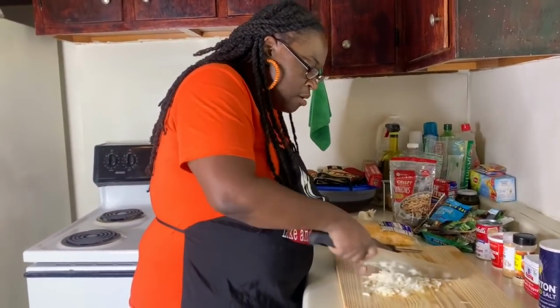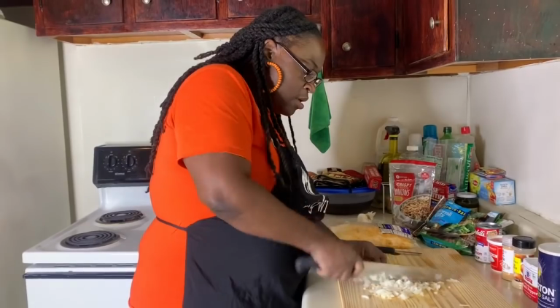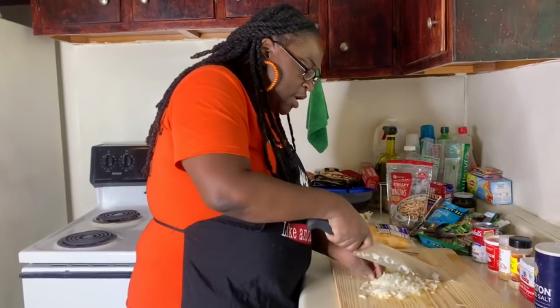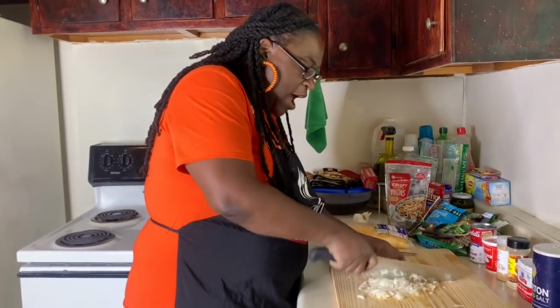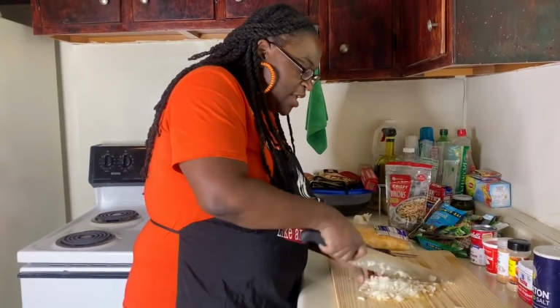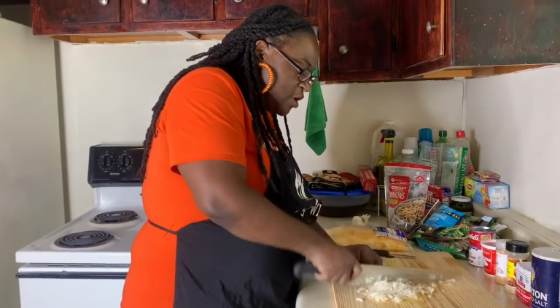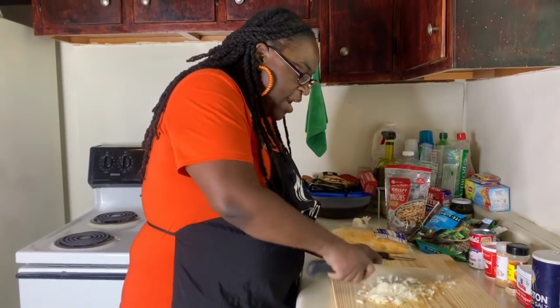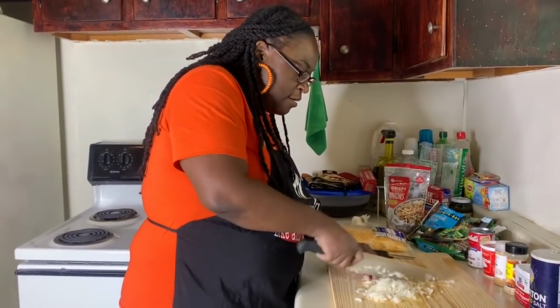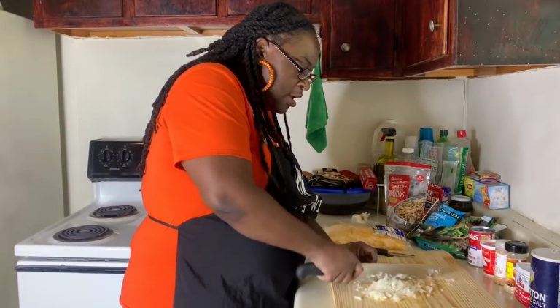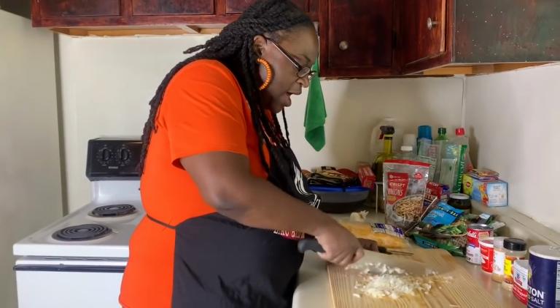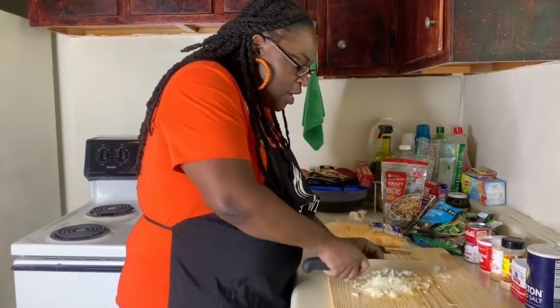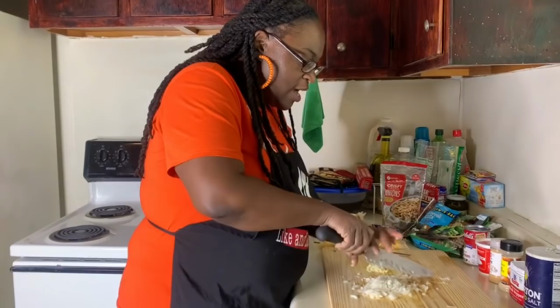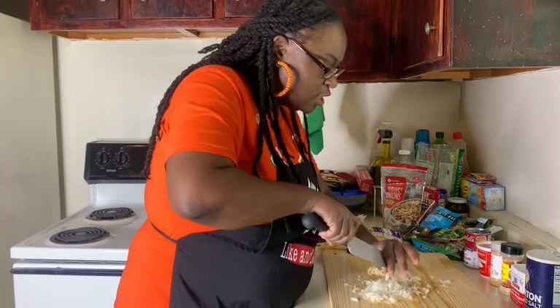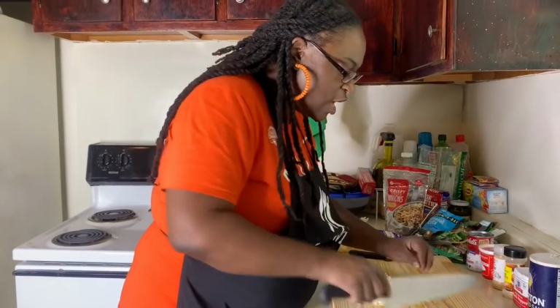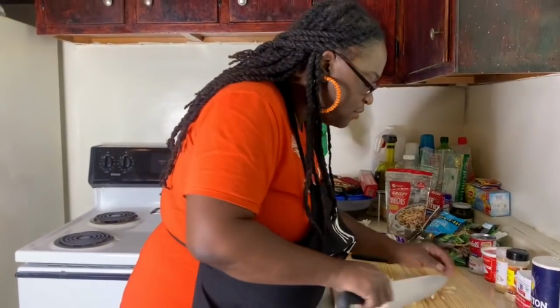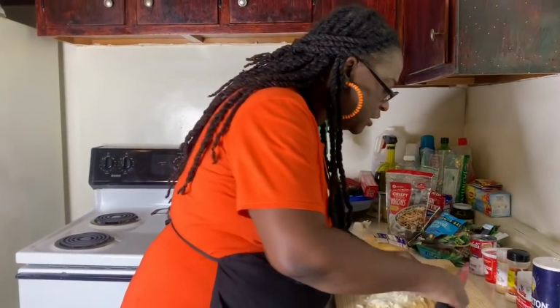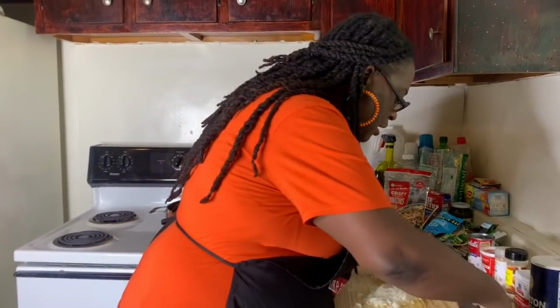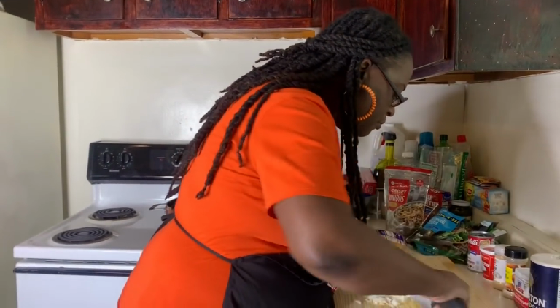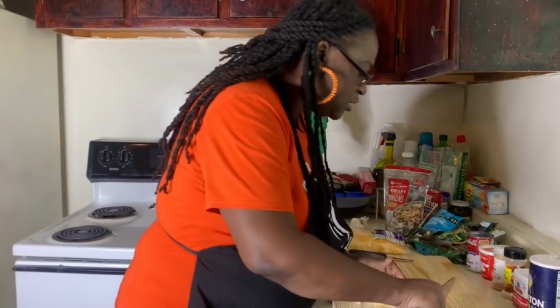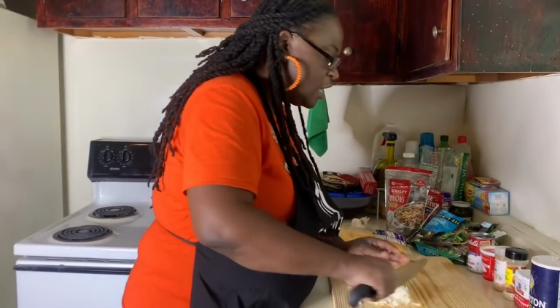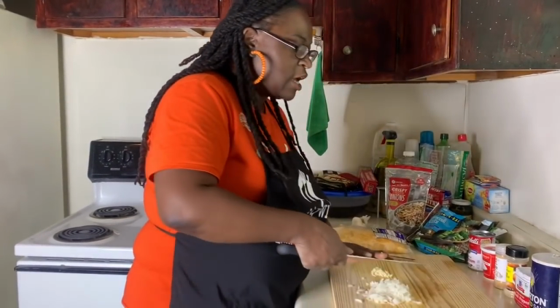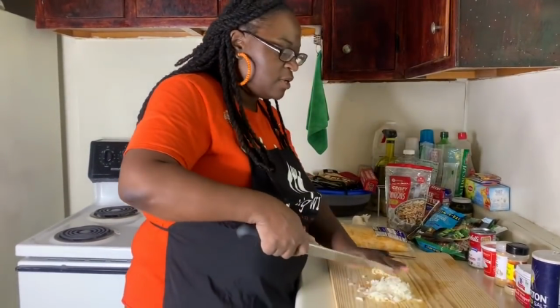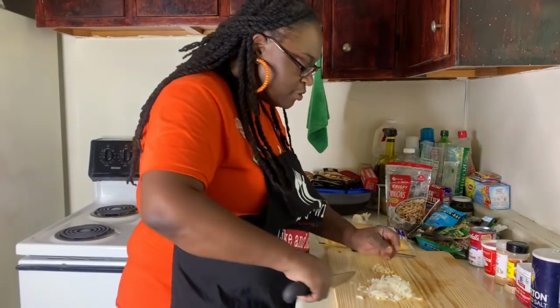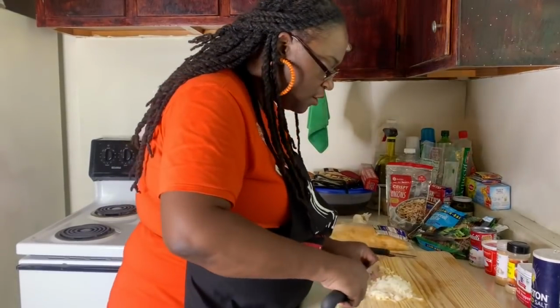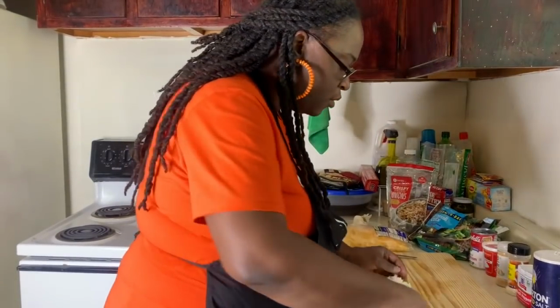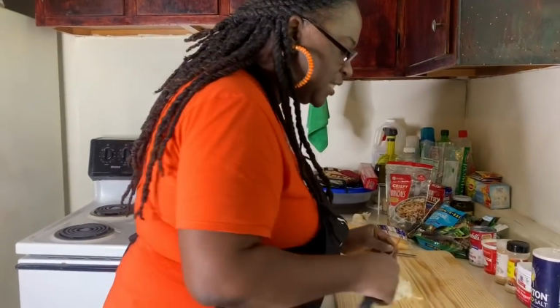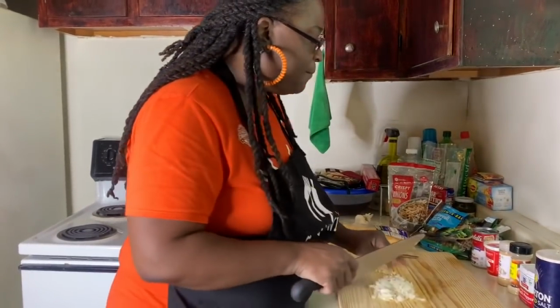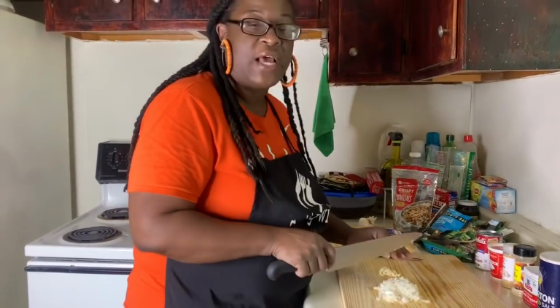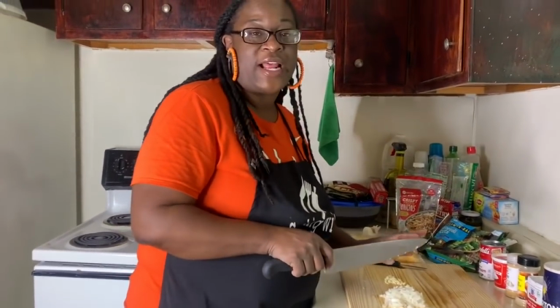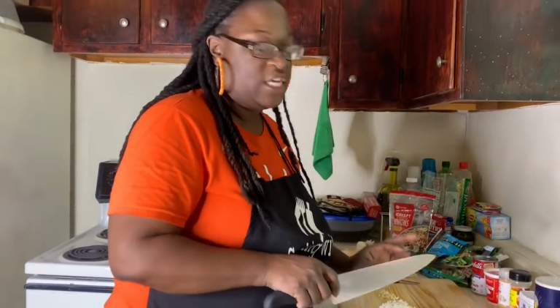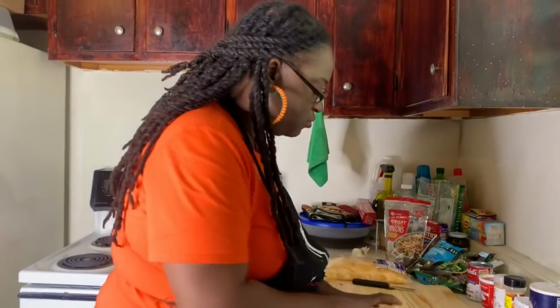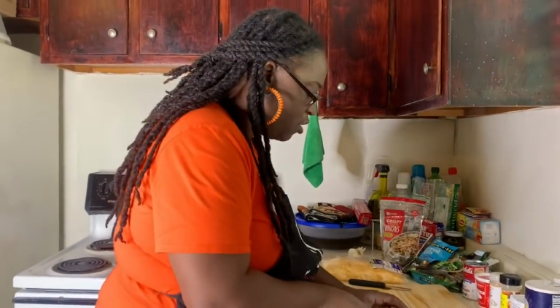Y'all get this right for Thanksgiving. I already showed y'all how to do the collards, the mustards and collards with cabbage and stuff. We're going outside the box - we got this broccoli and cheese casserole y'all.